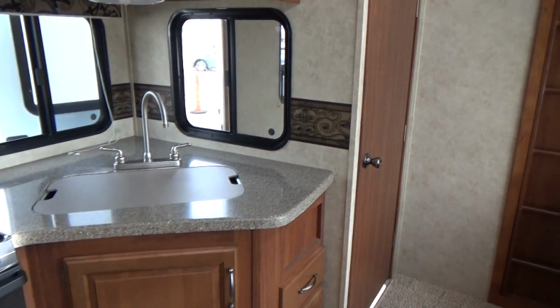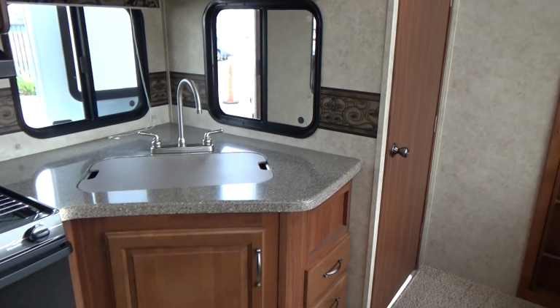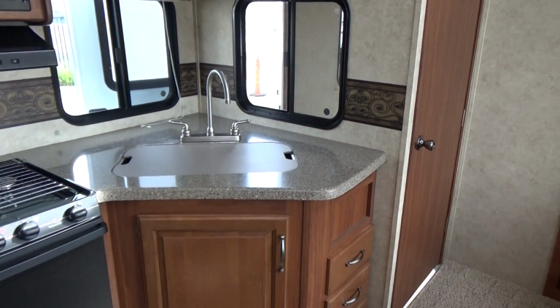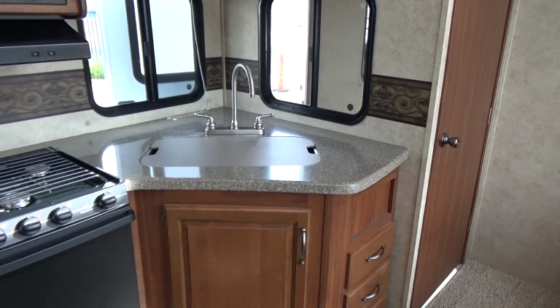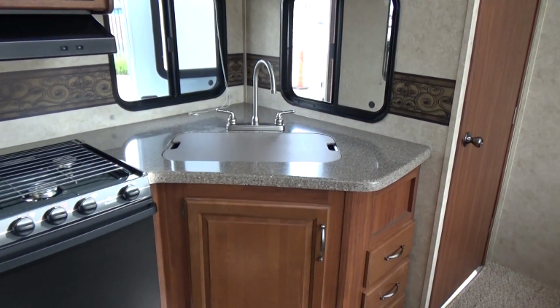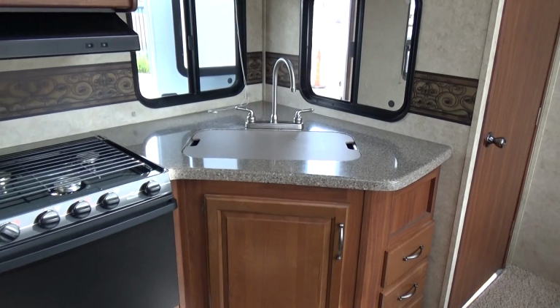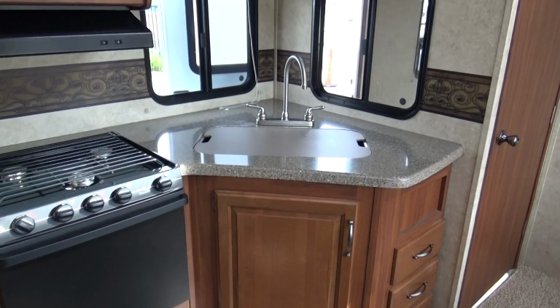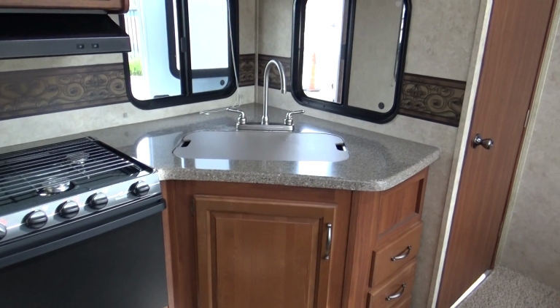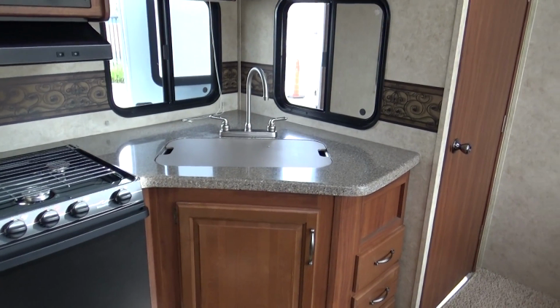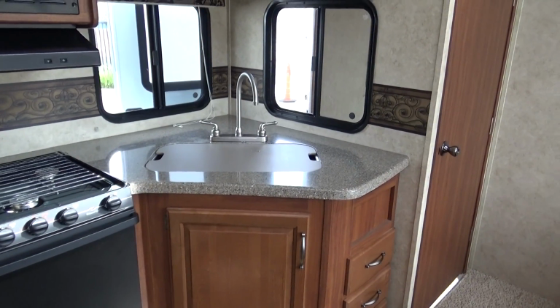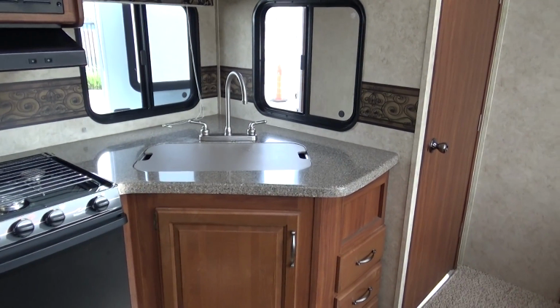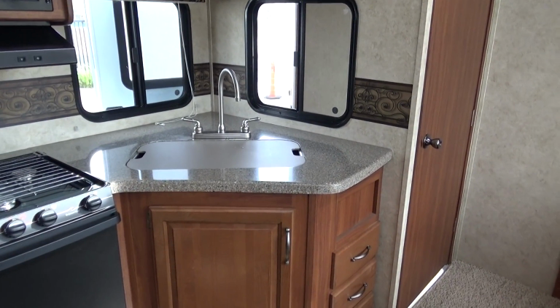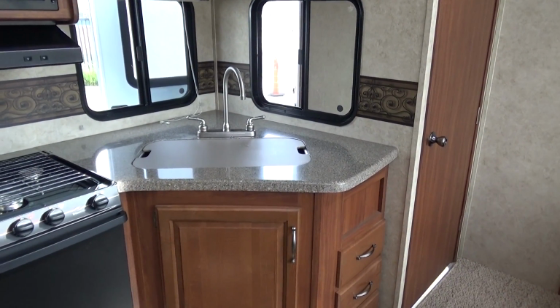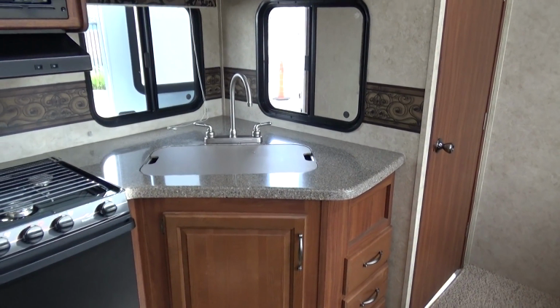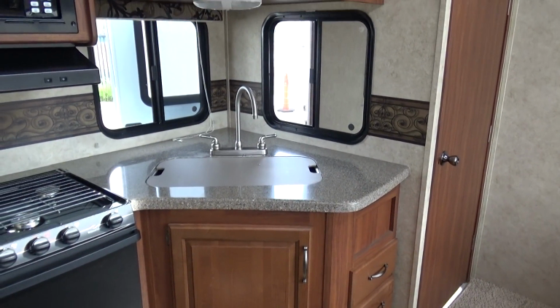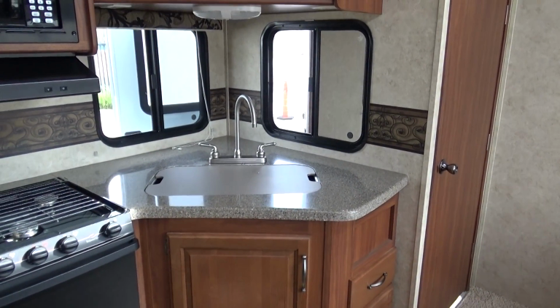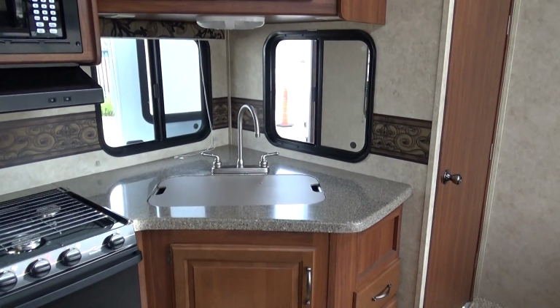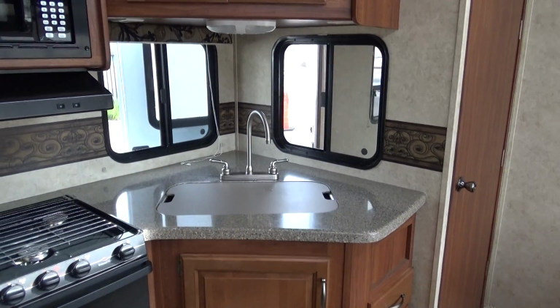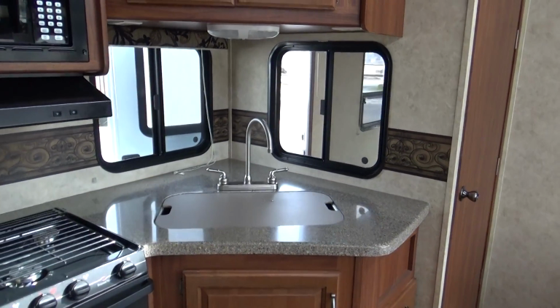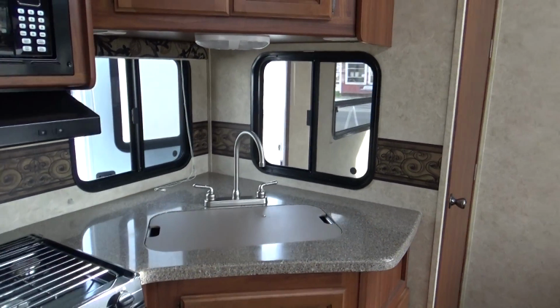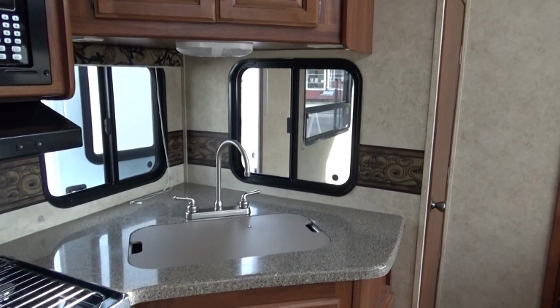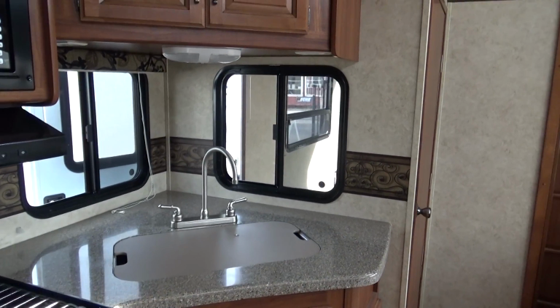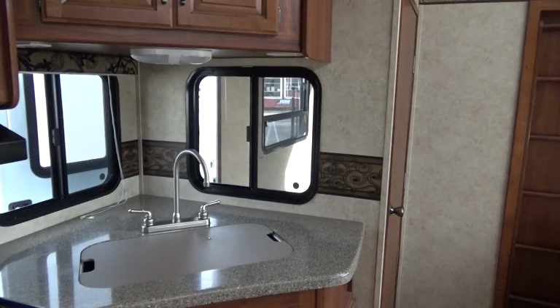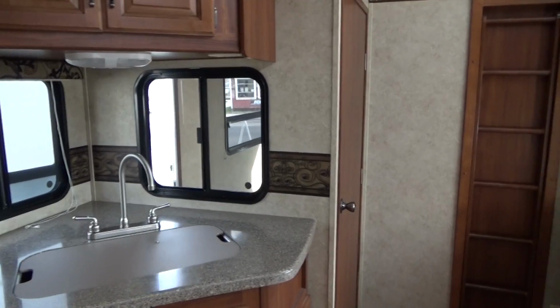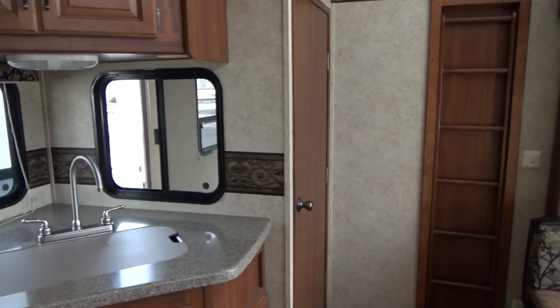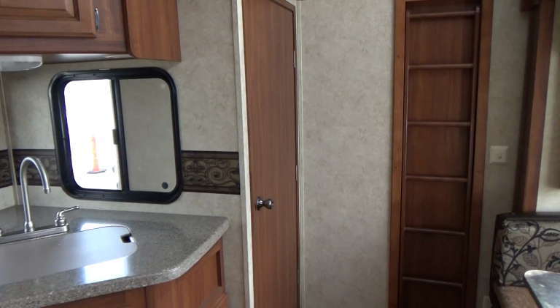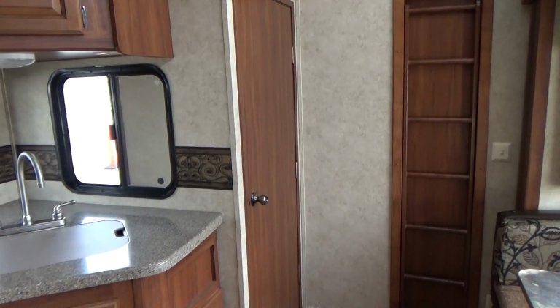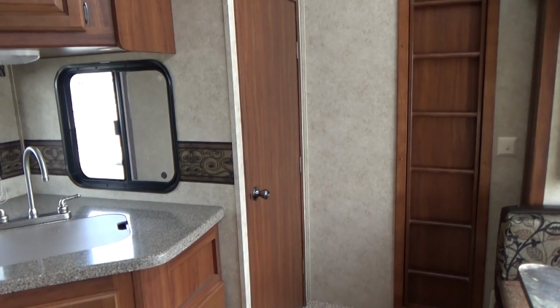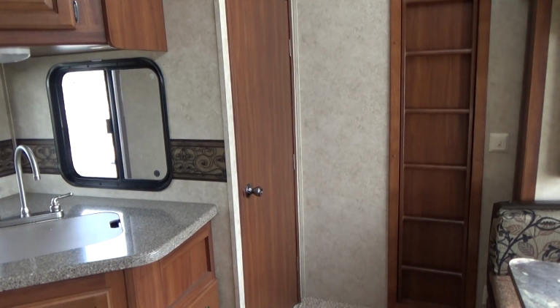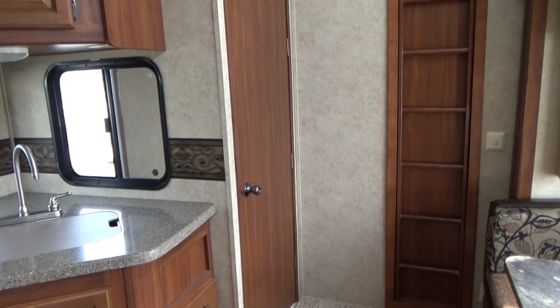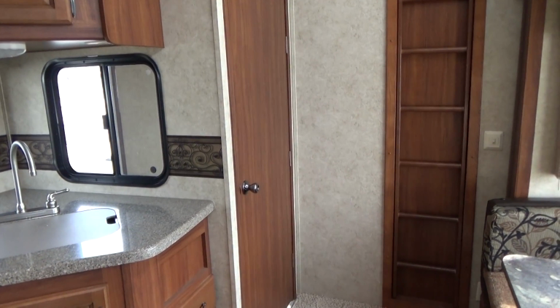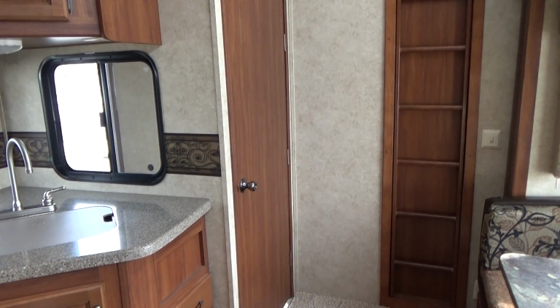Nice solid surface-like countertops, a two-well stainless steel sink. Window out into the garage, and there's your door out into the garage — we'll go out there in just a second.